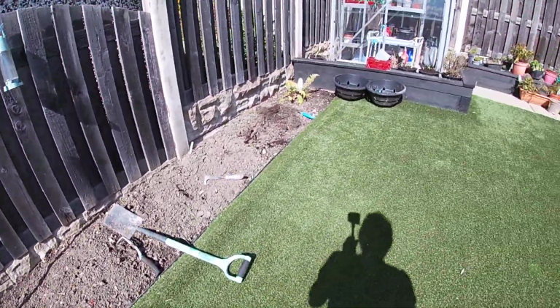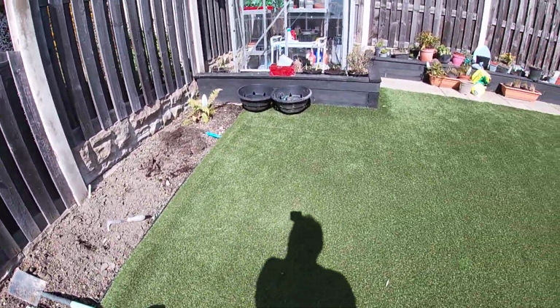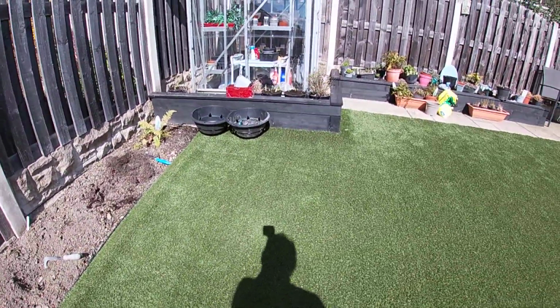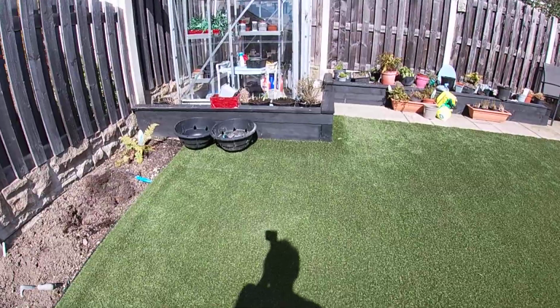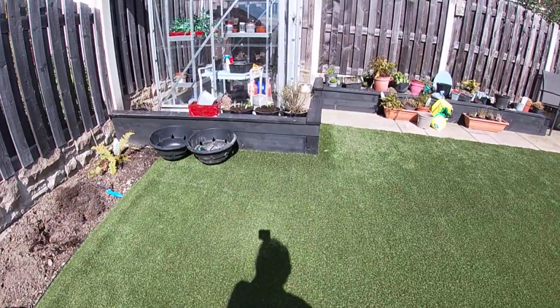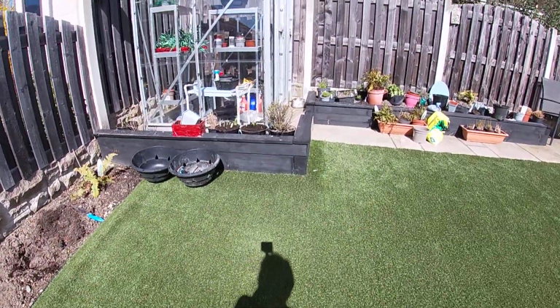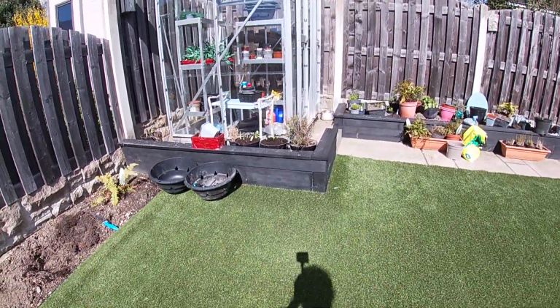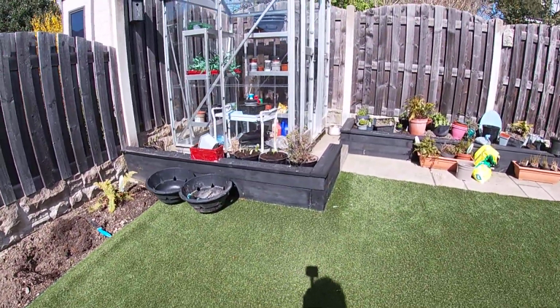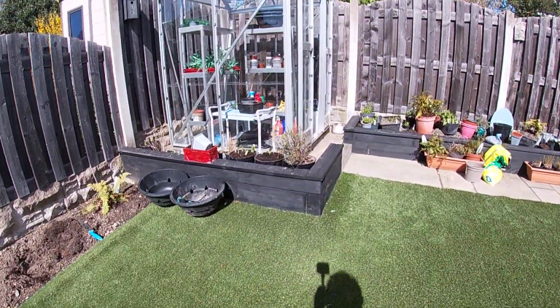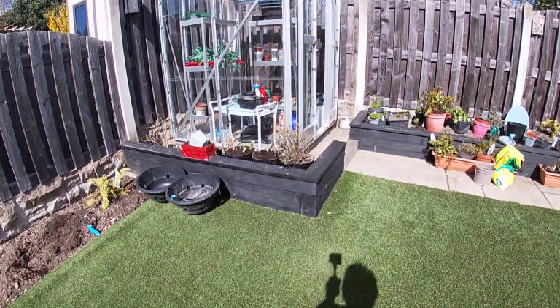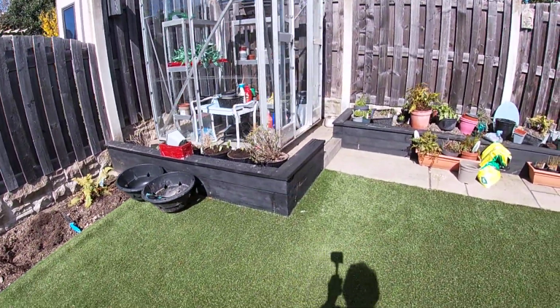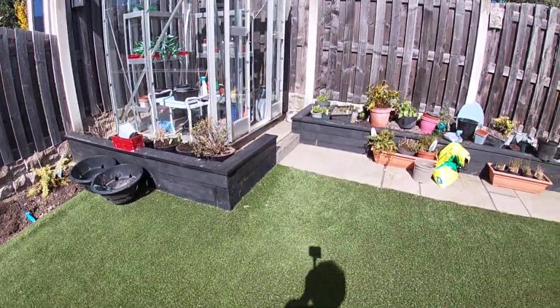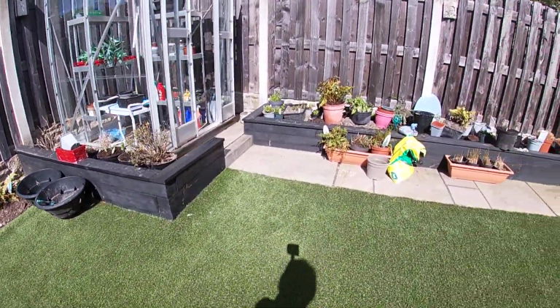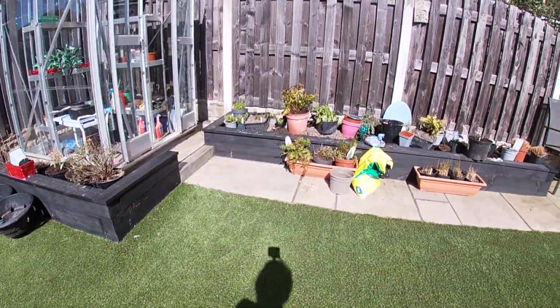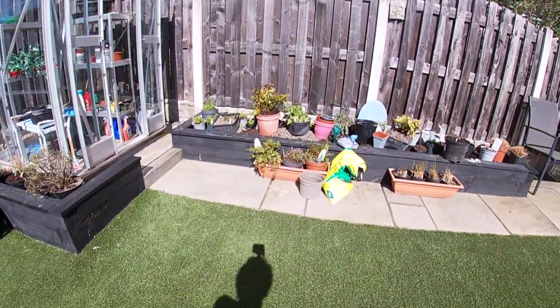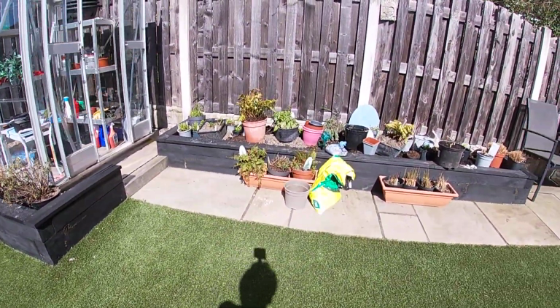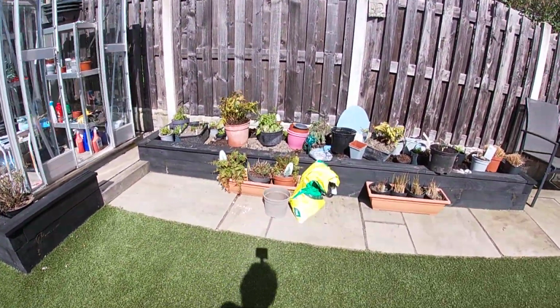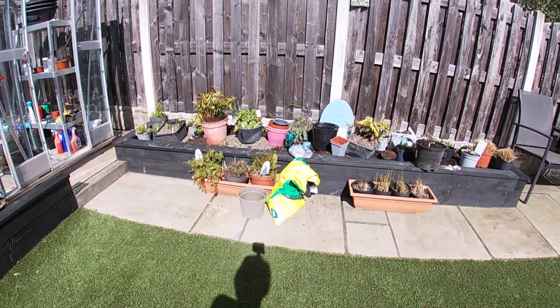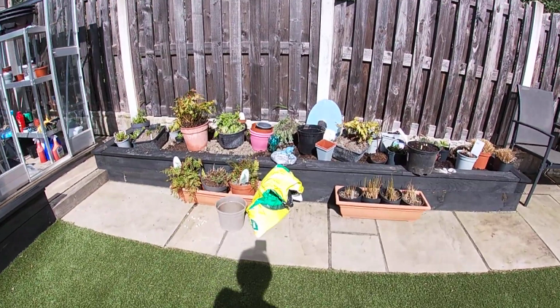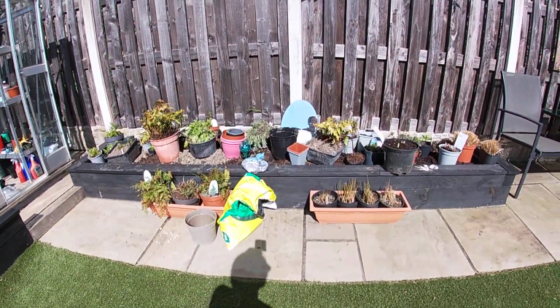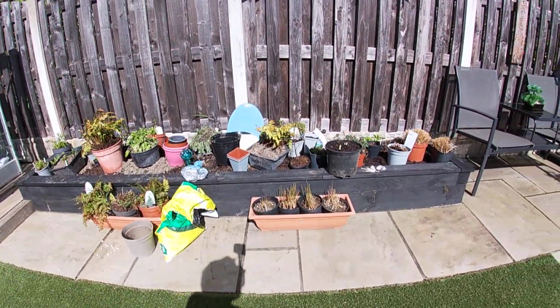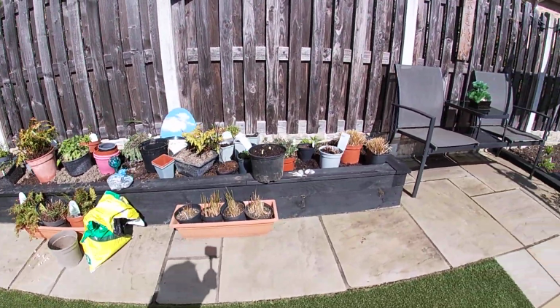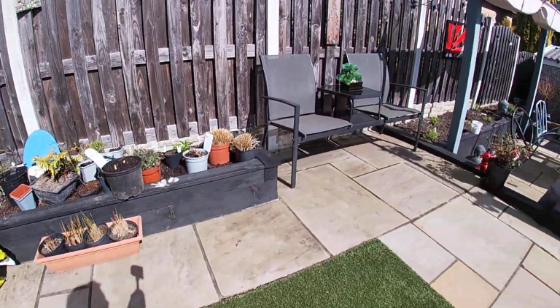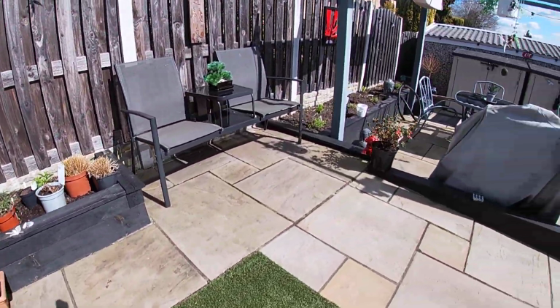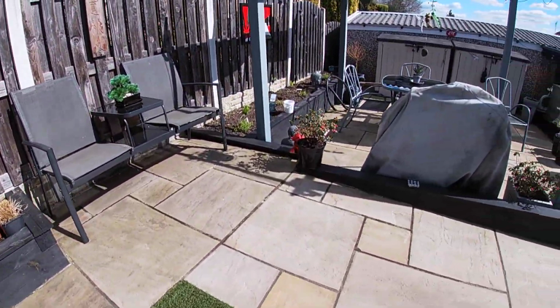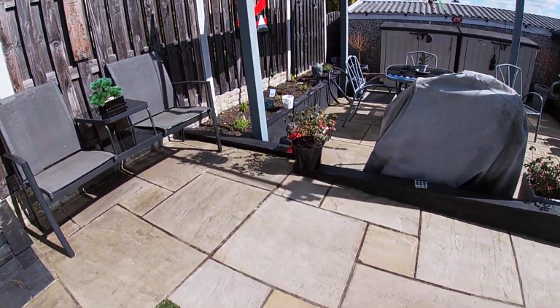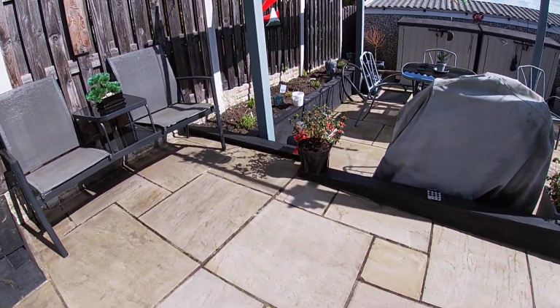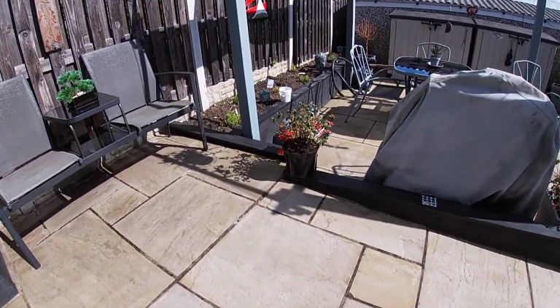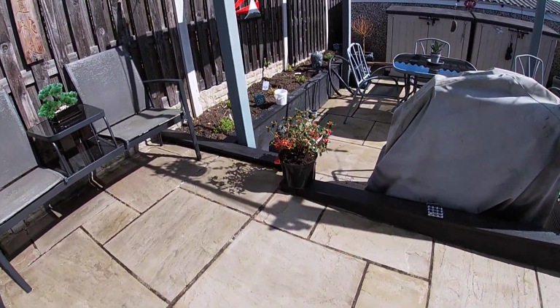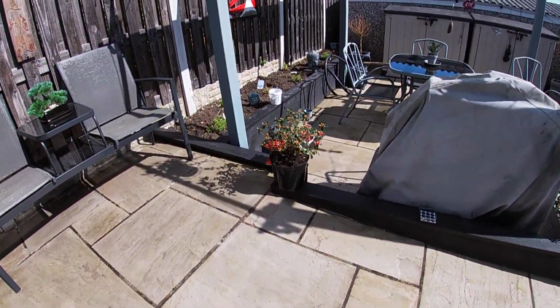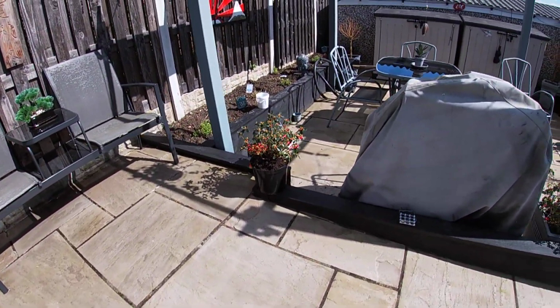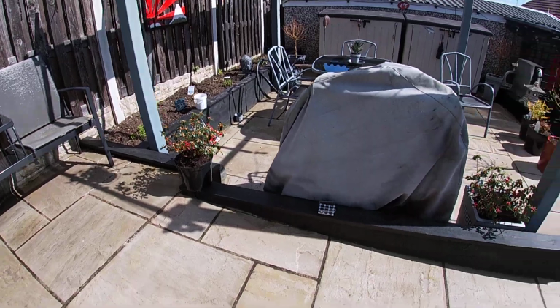A lot of my plants are in baskets, looking a bit worse for wear. A couple of new Azaleas here.